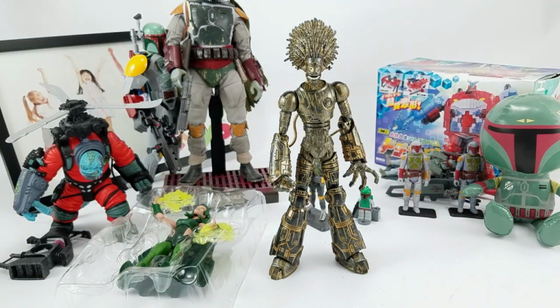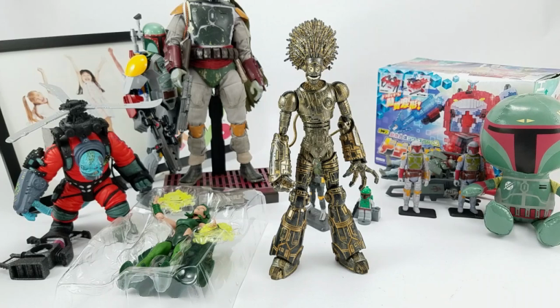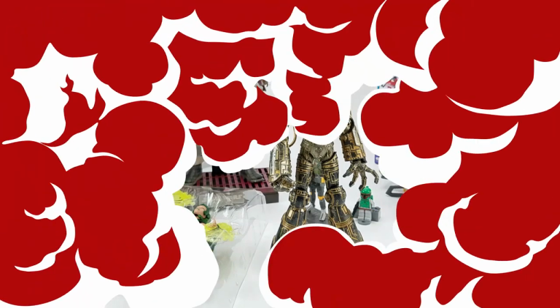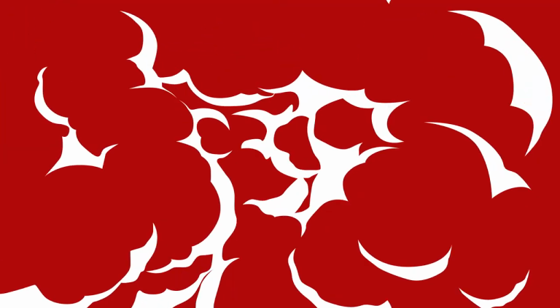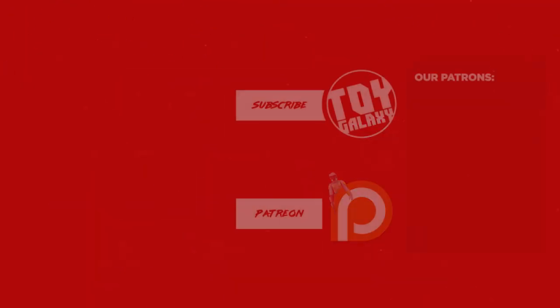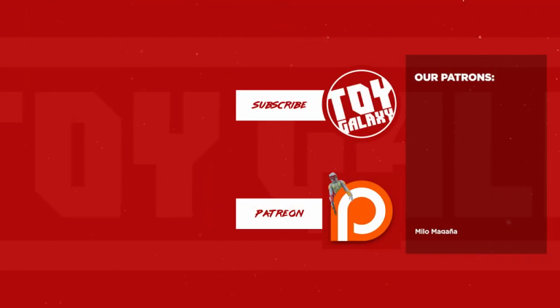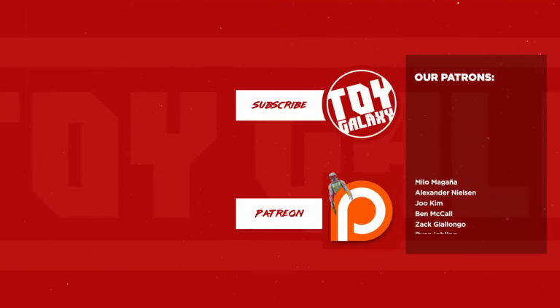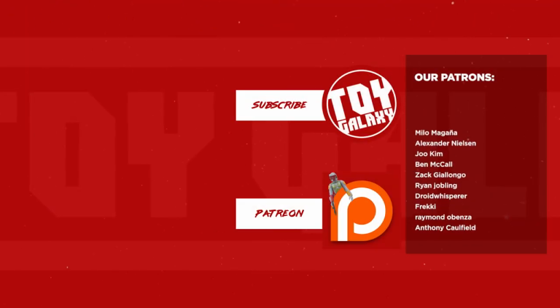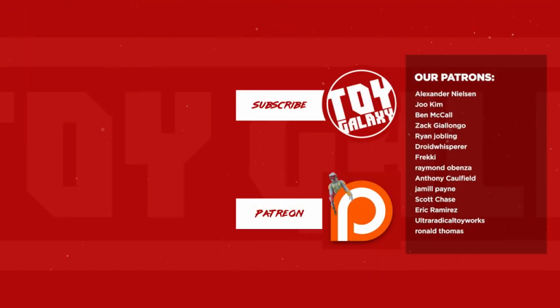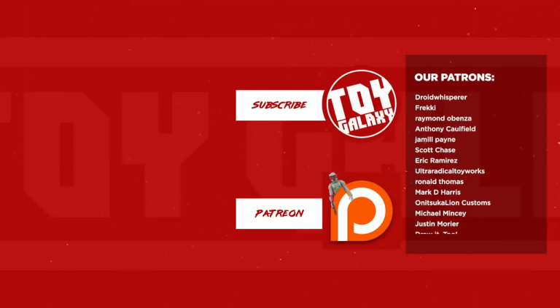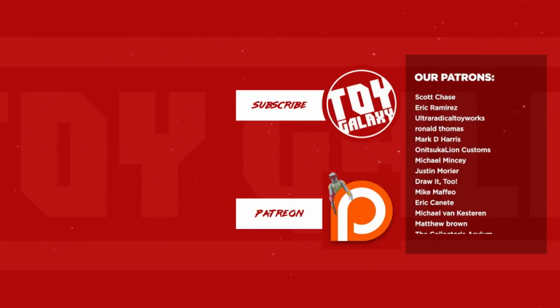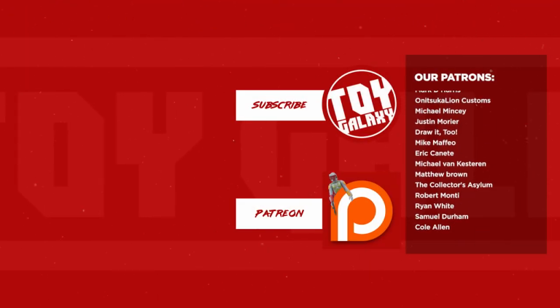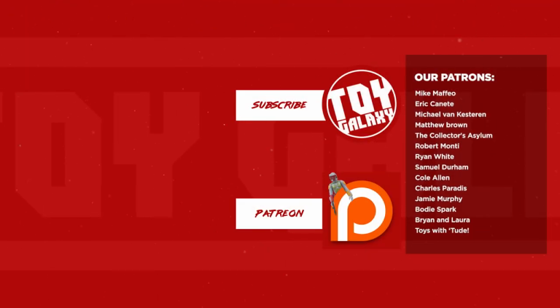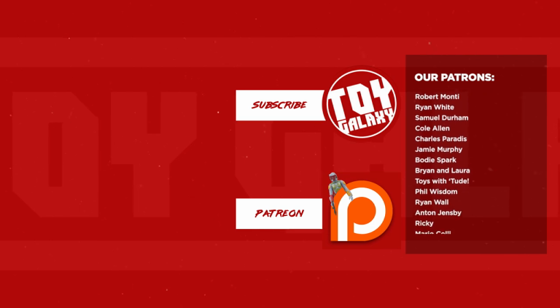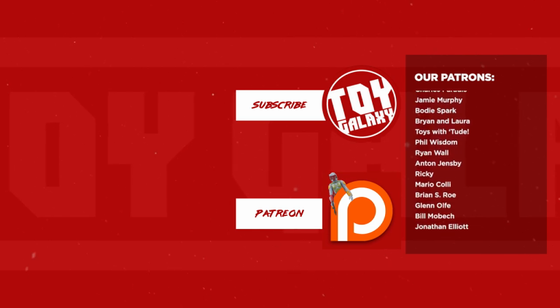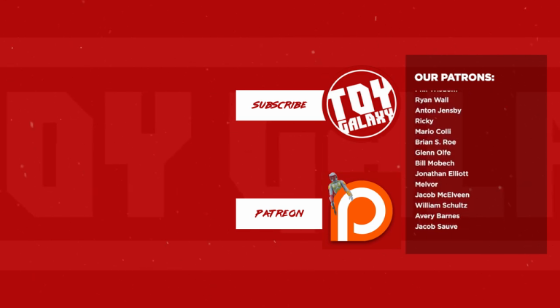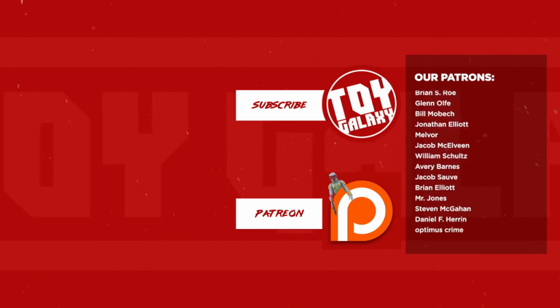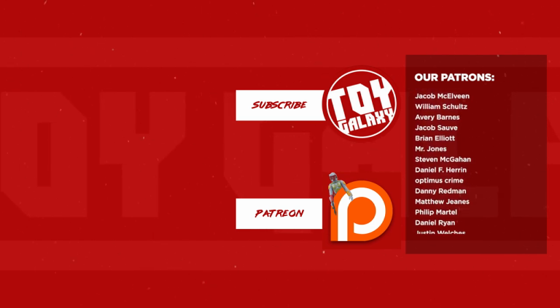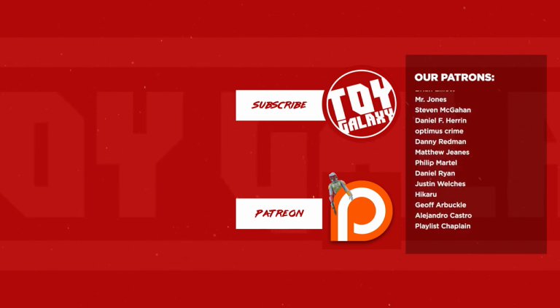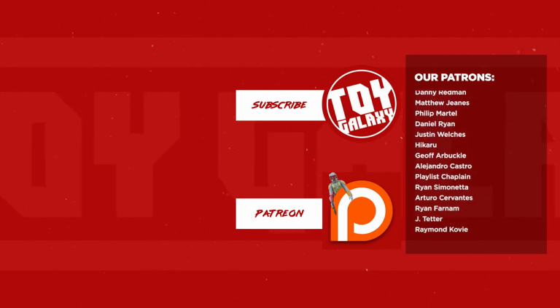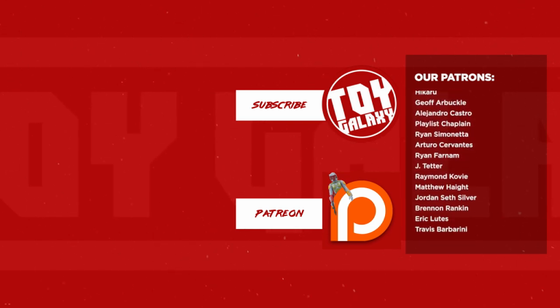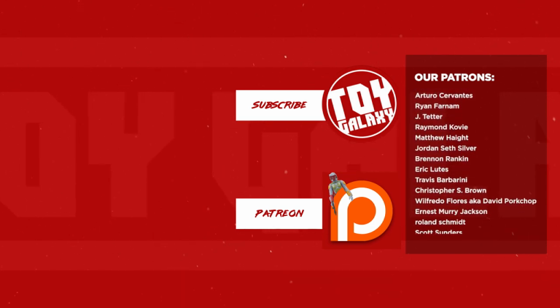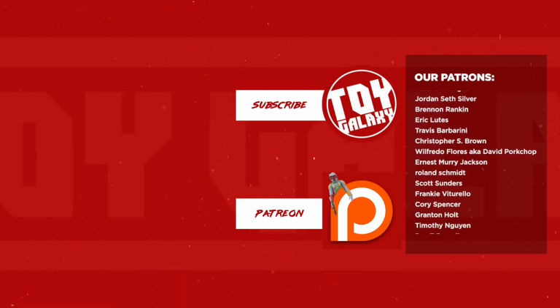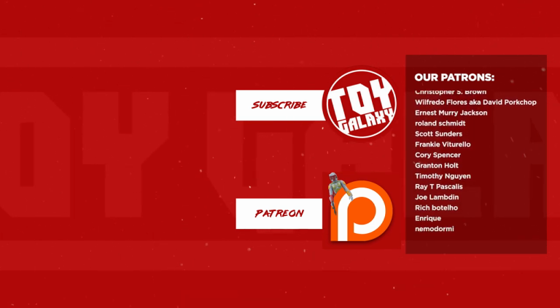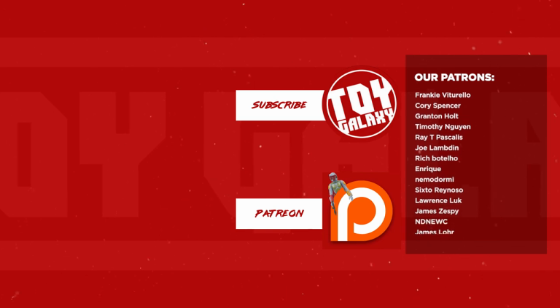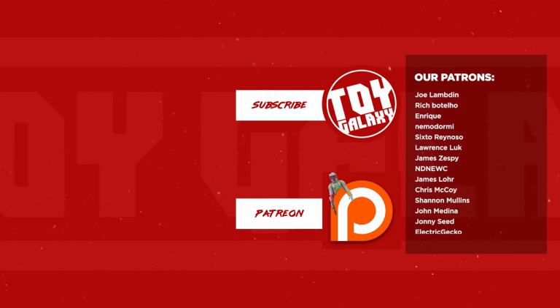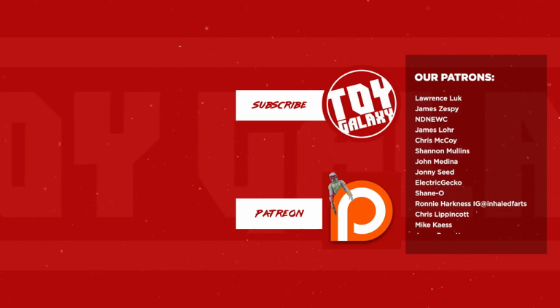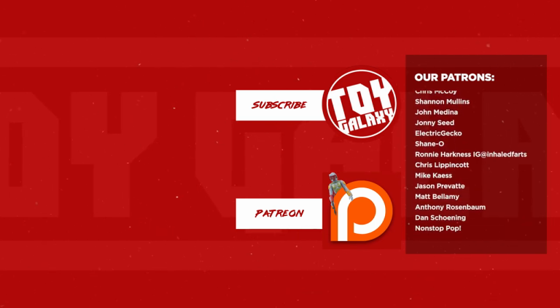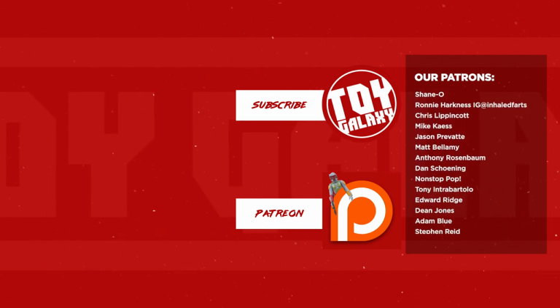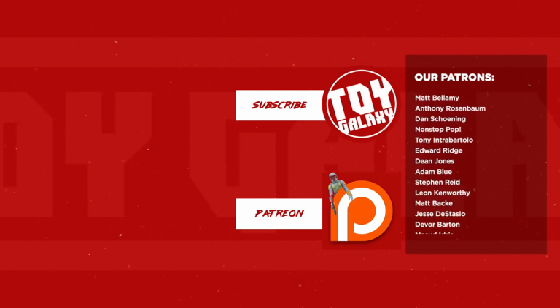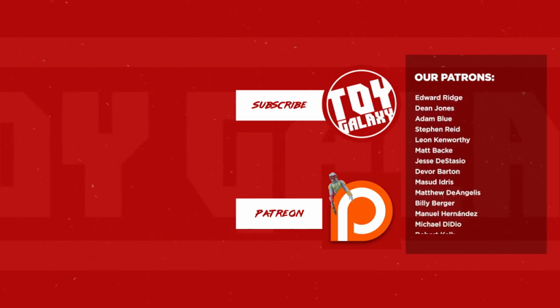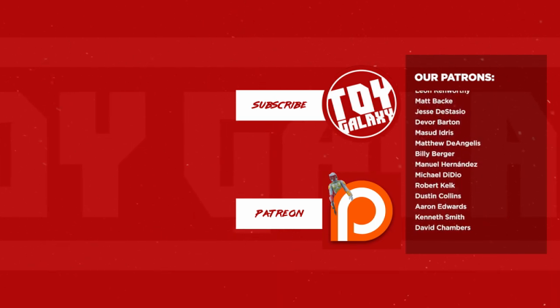Big thank you again to Jake, Daniel, Robbie, Sean, and Alex. Thank you for spending a few minutes with me today talking toys and looking at stuff. Hit like, hit subscribe if you aren't already a subscriber. Share this video, say hey in the comments. Later.